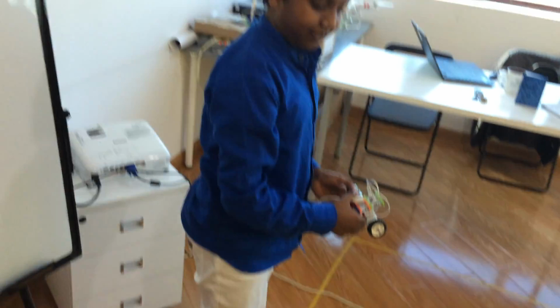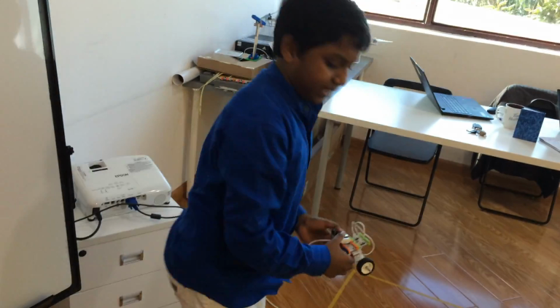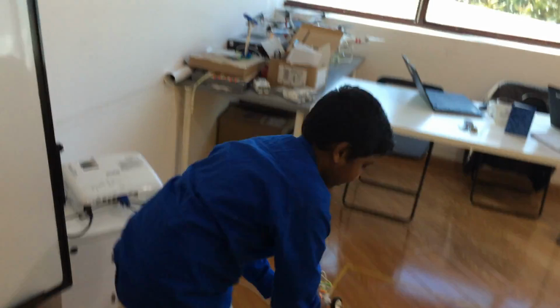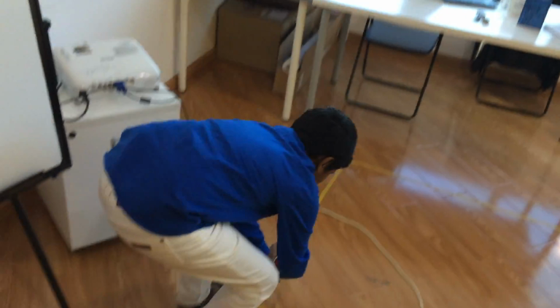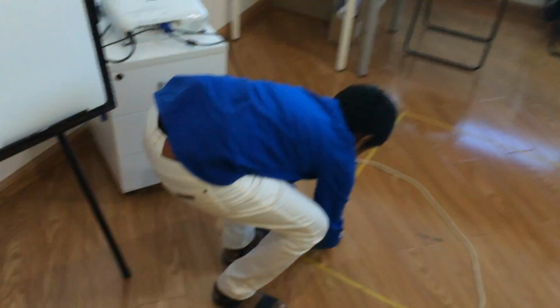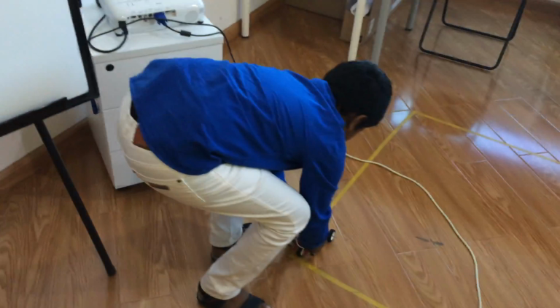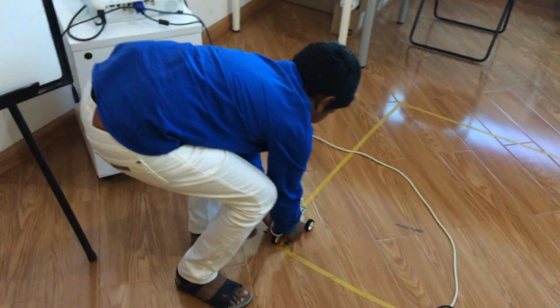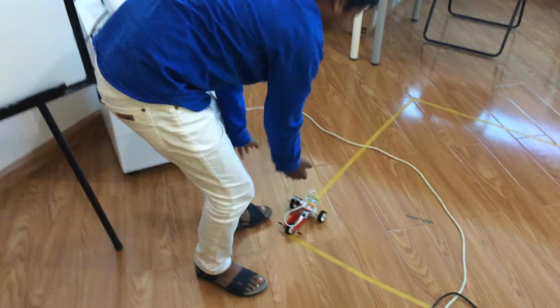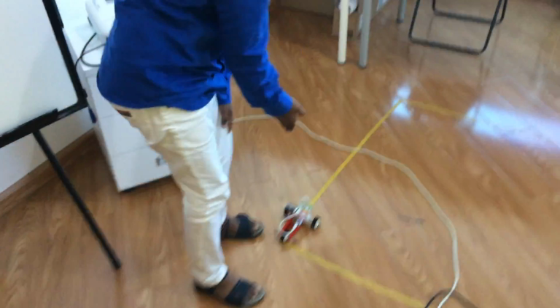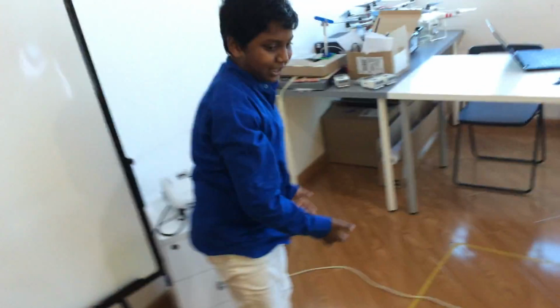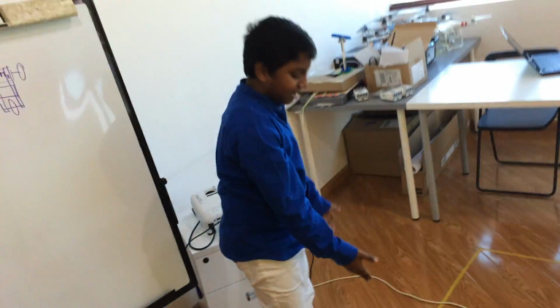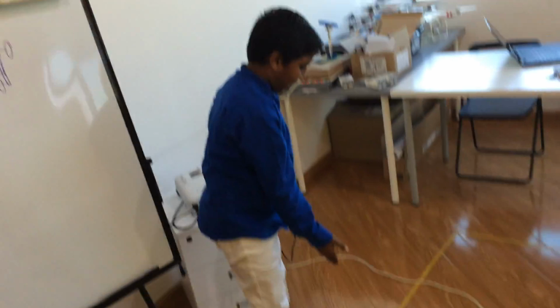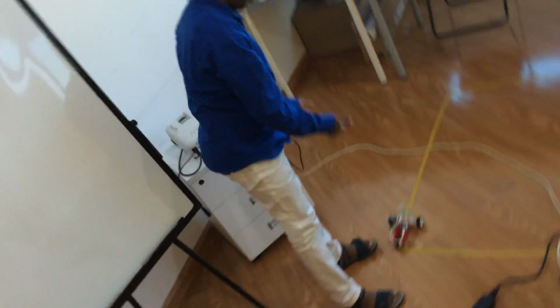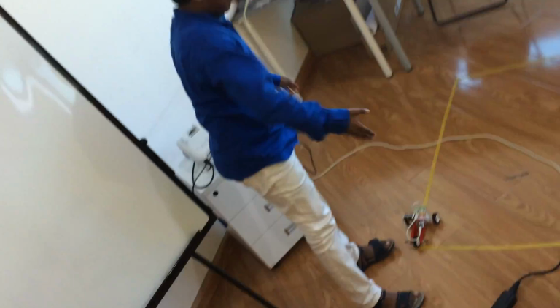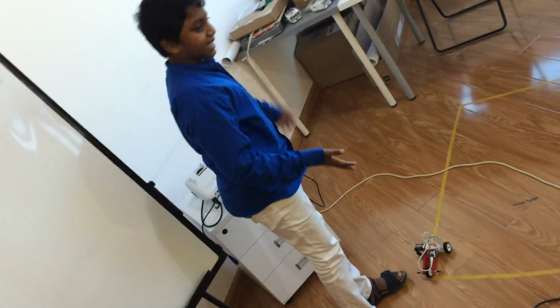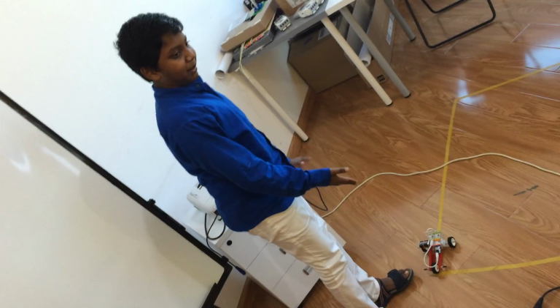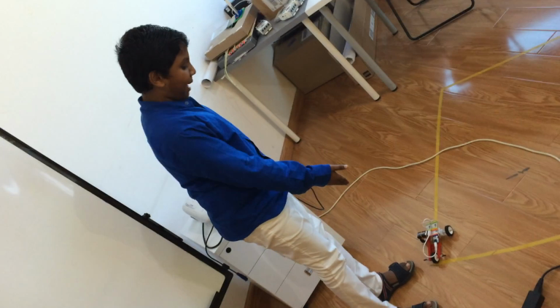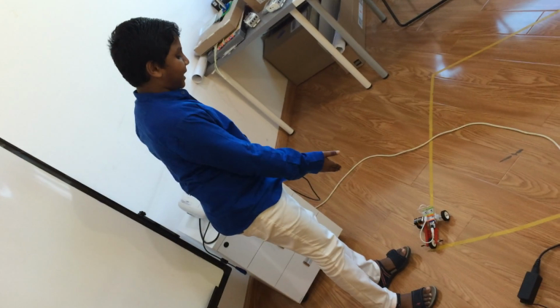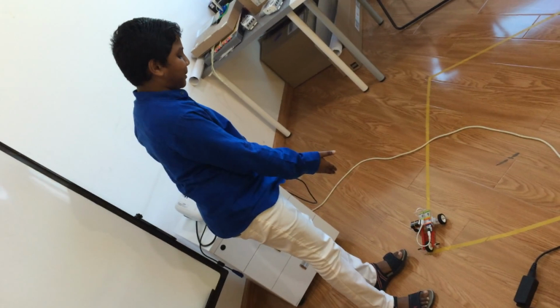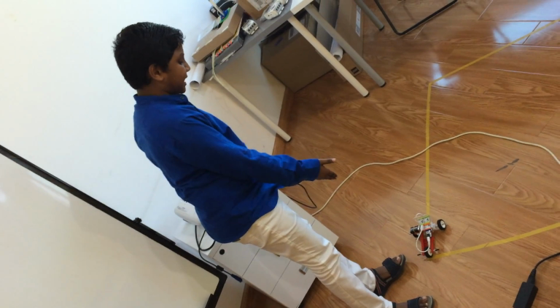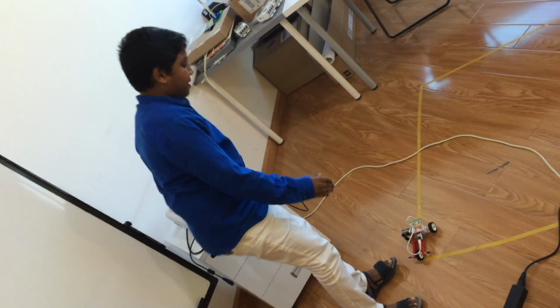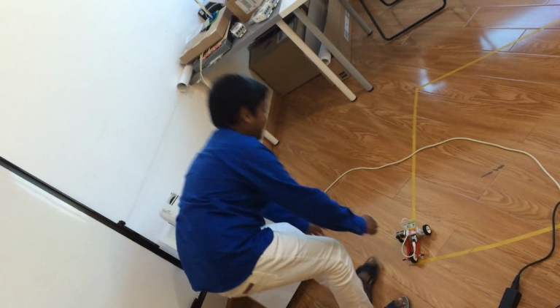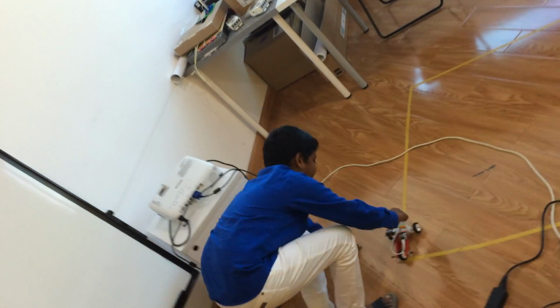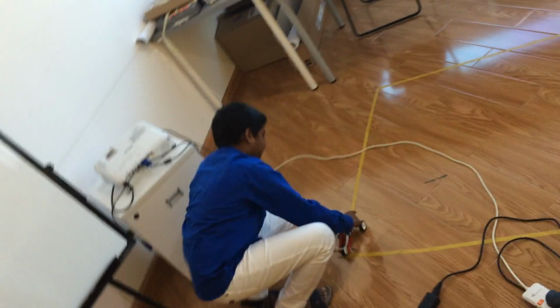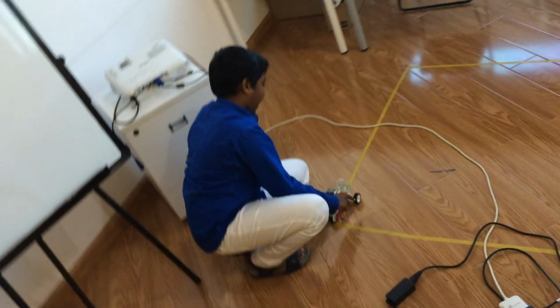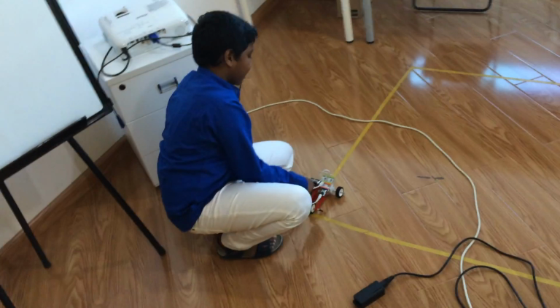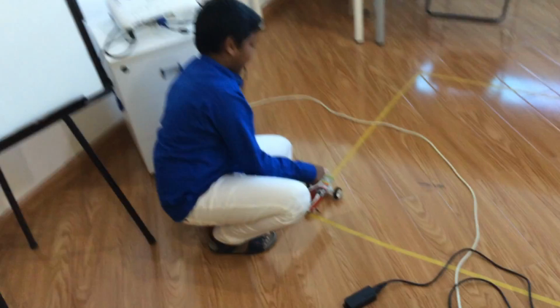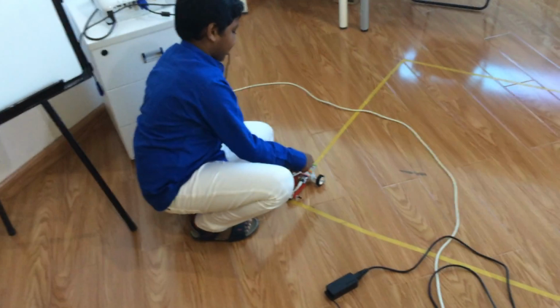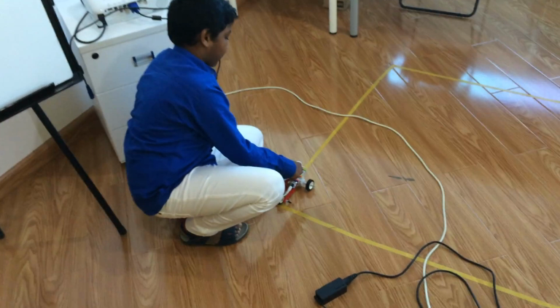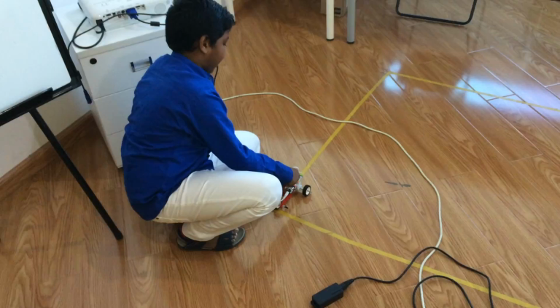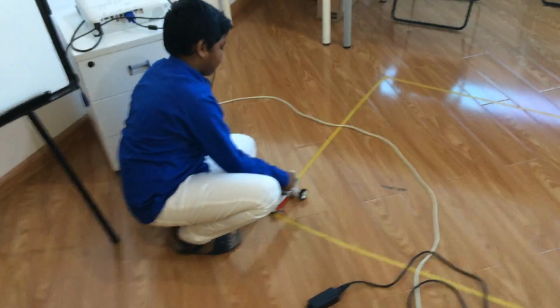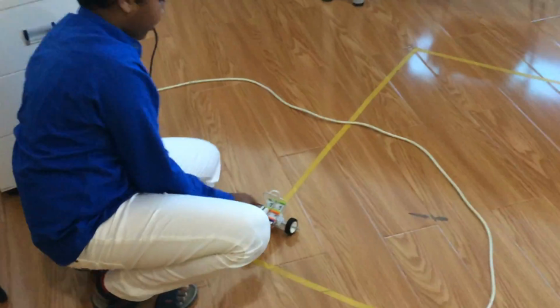Hi friends, my name is Joit Pai and I invented this special car. This is the Grand 5G6. And this car, it has an Arduino hard module.